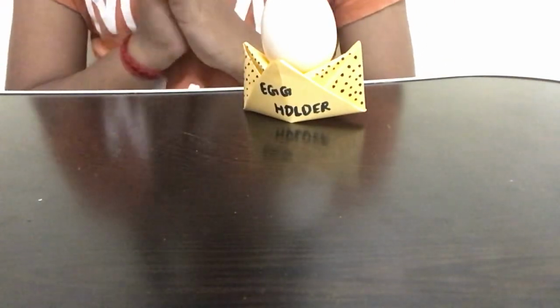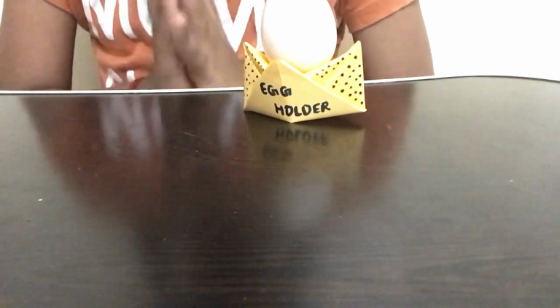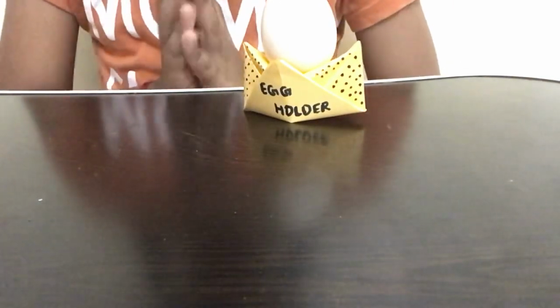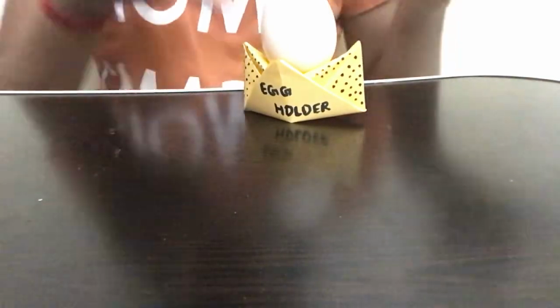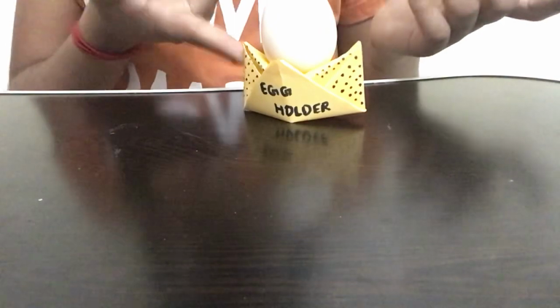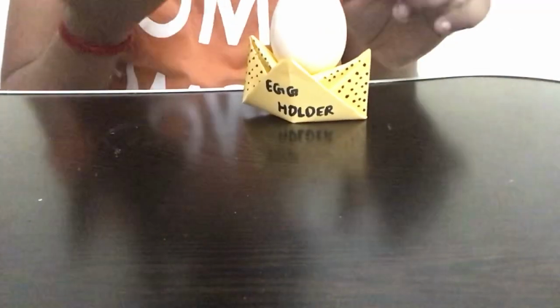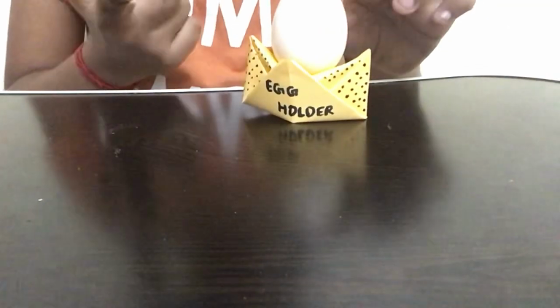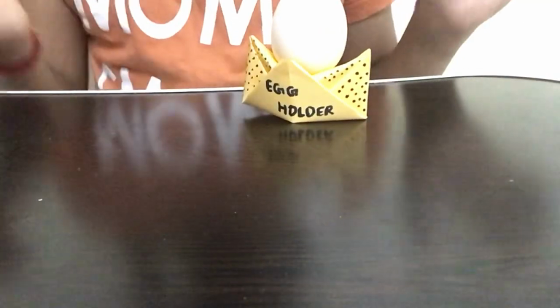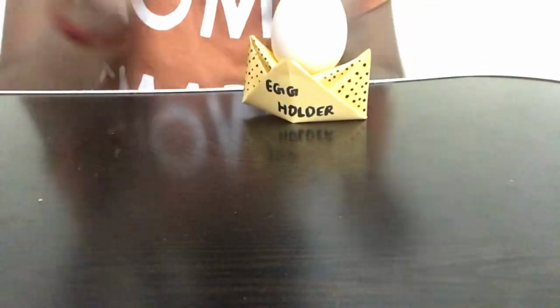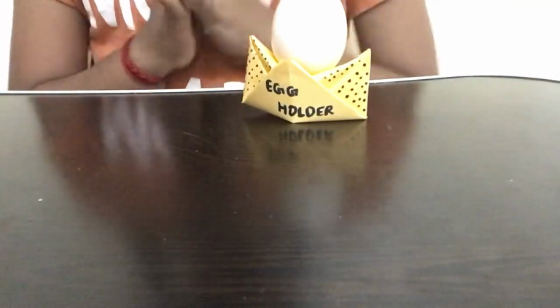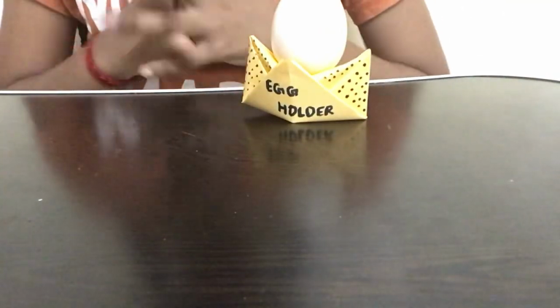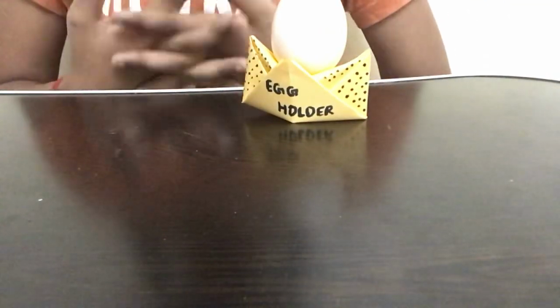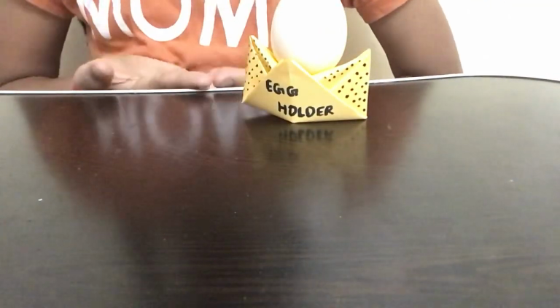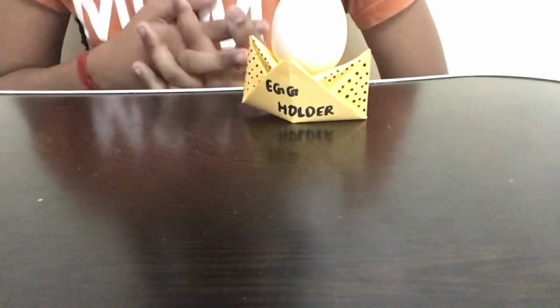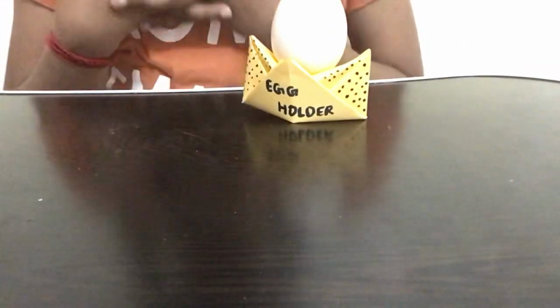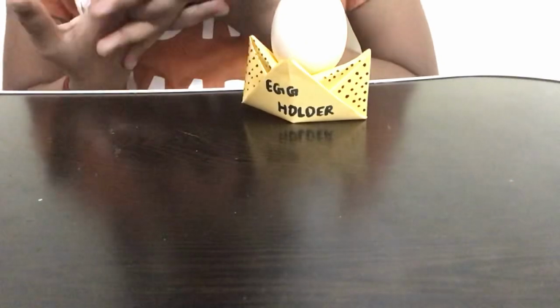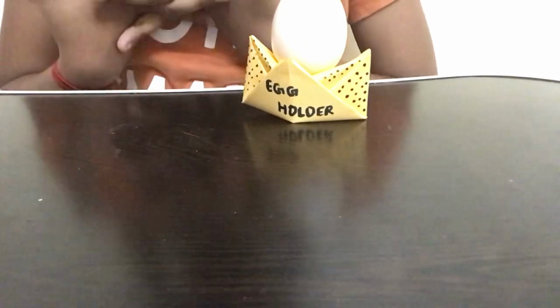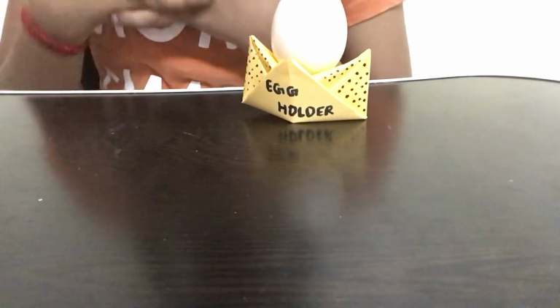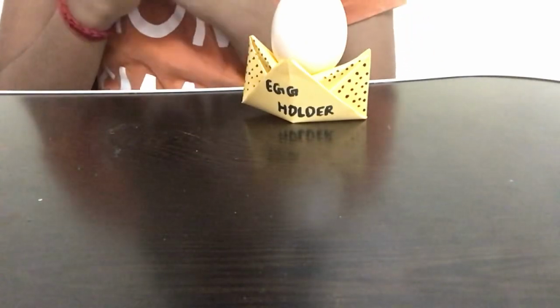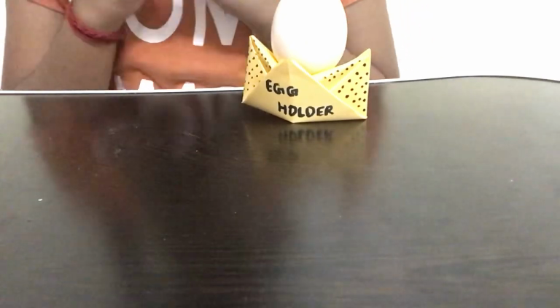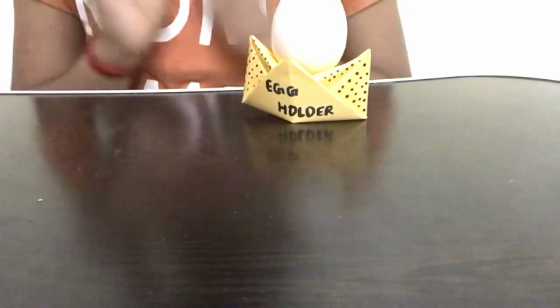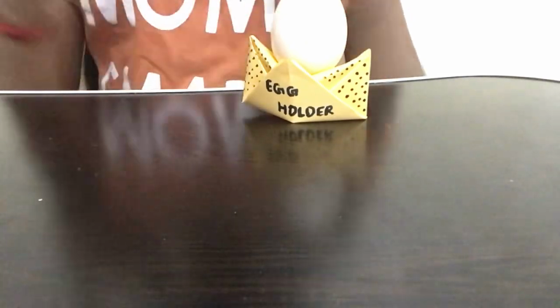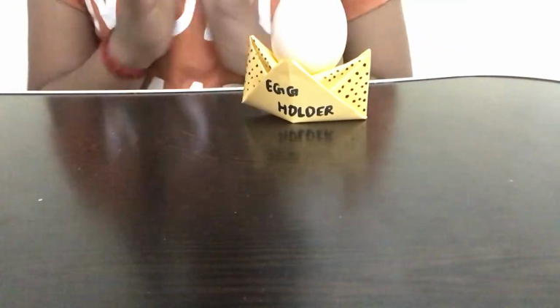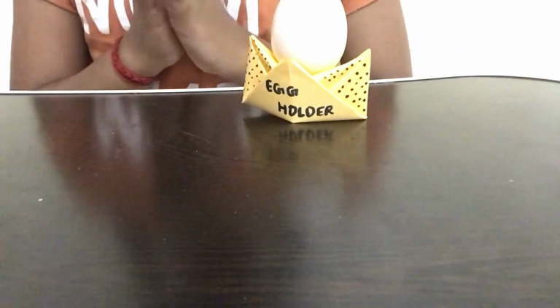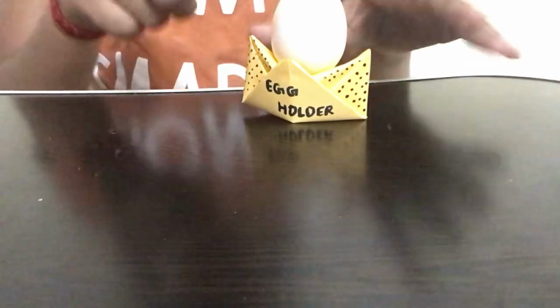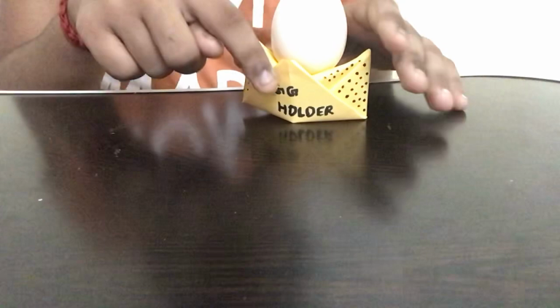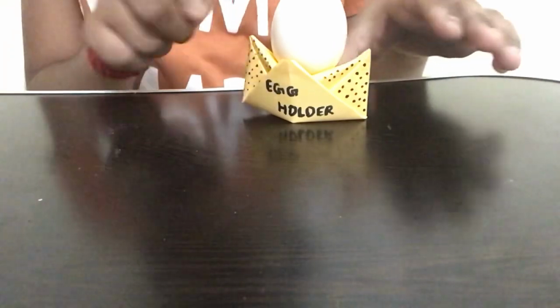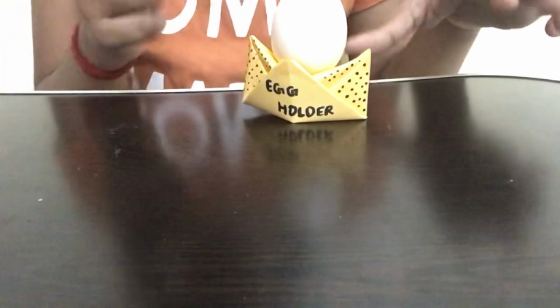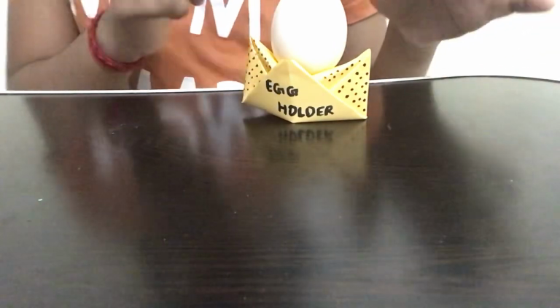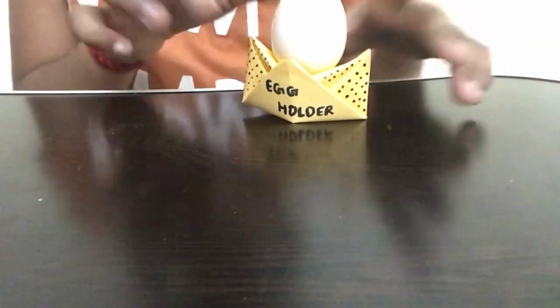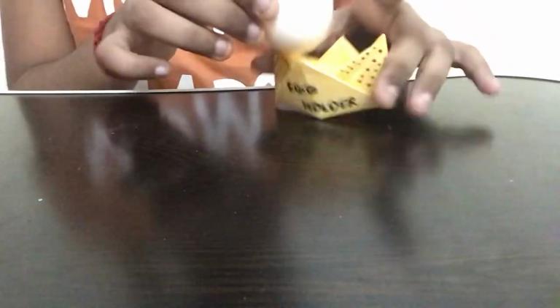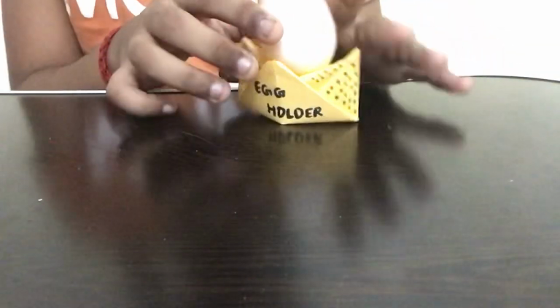We're only going to need a square piece of paper. I took a brown/yellowish color, but you can take any color you like — yellow, green, blue, pink, red, orange — it doesn't matter. I chose this color because I thought it looked really cute.